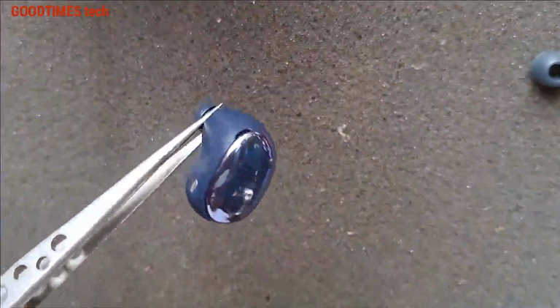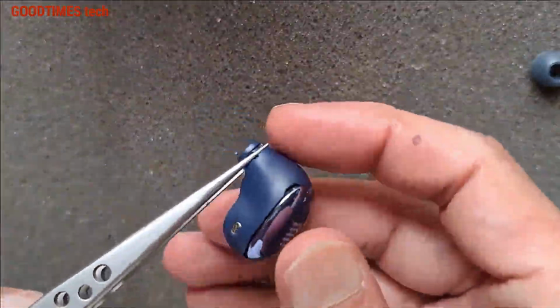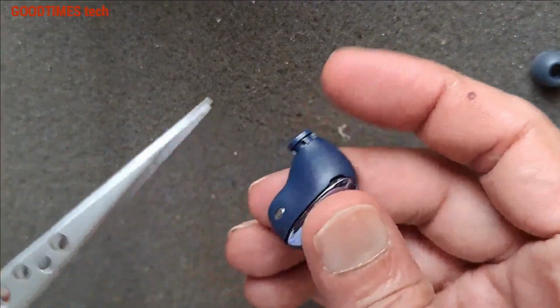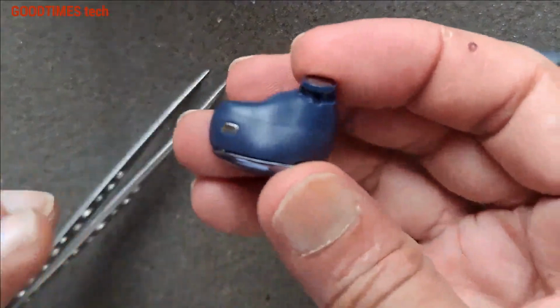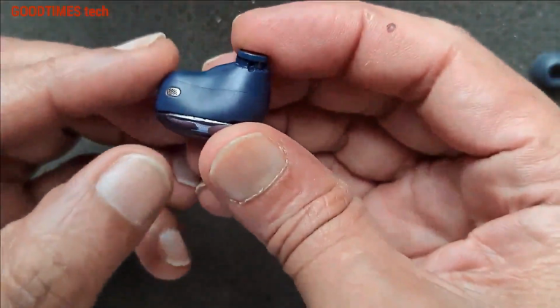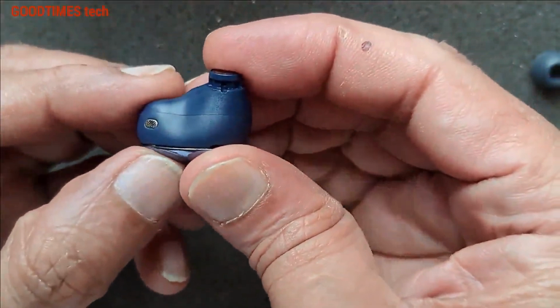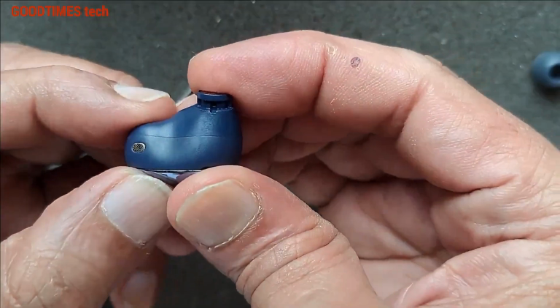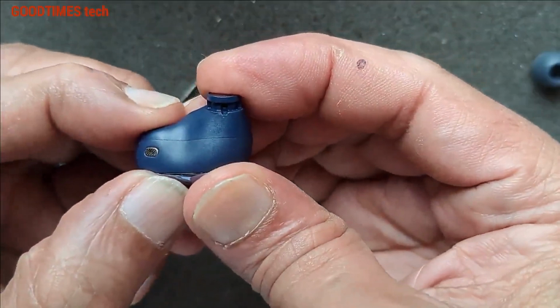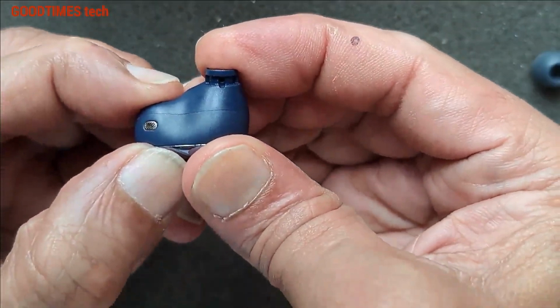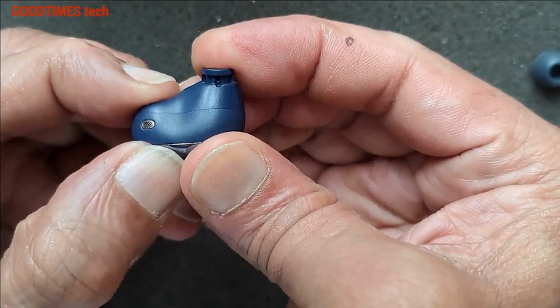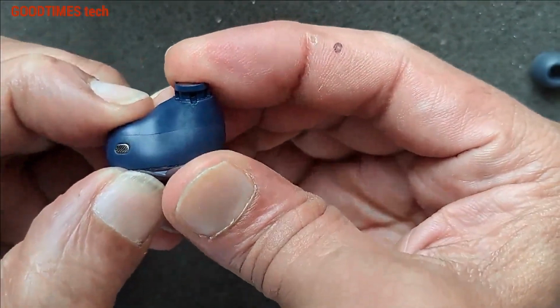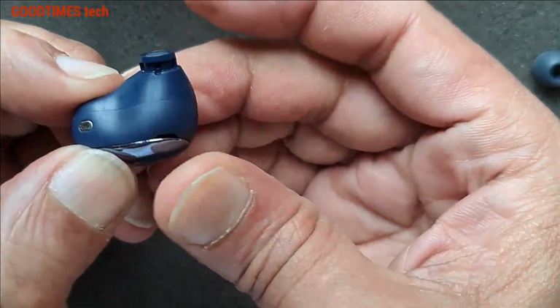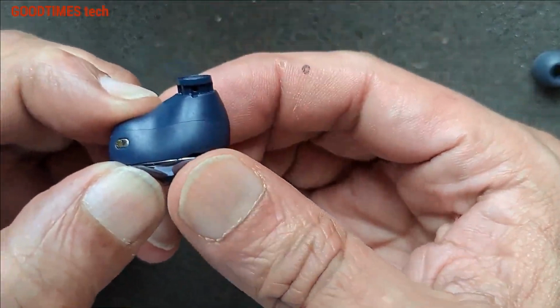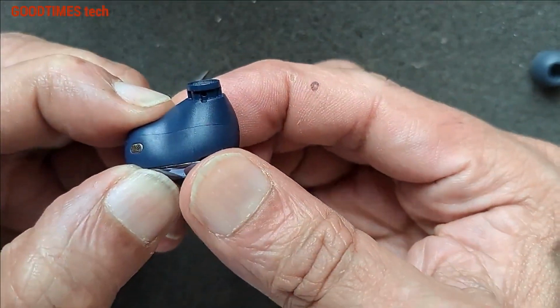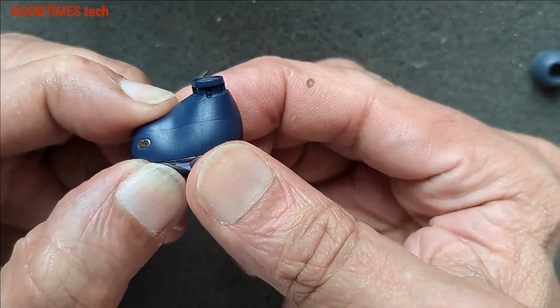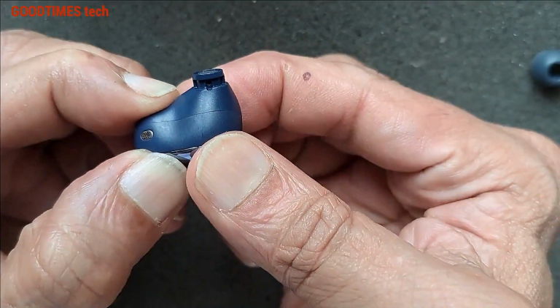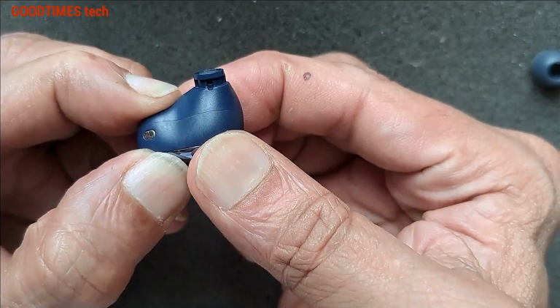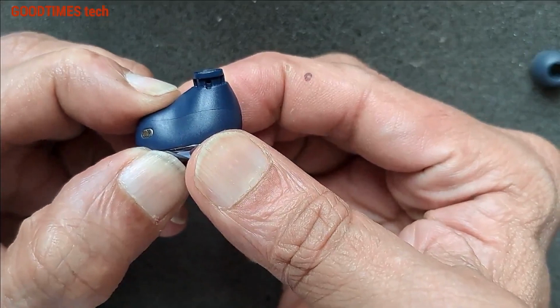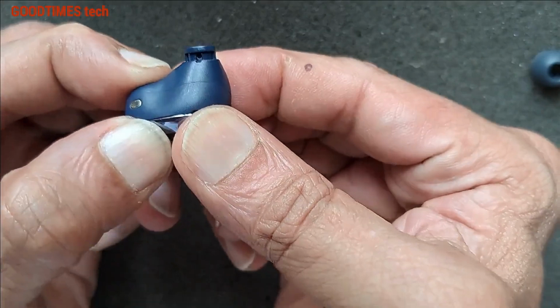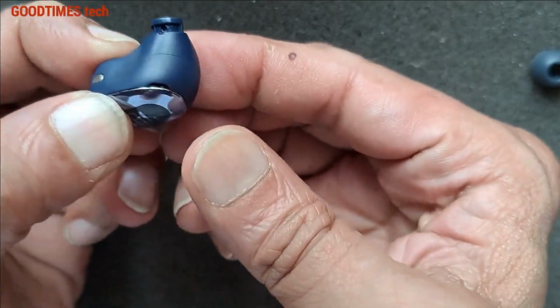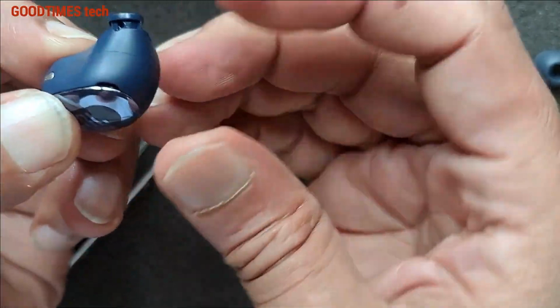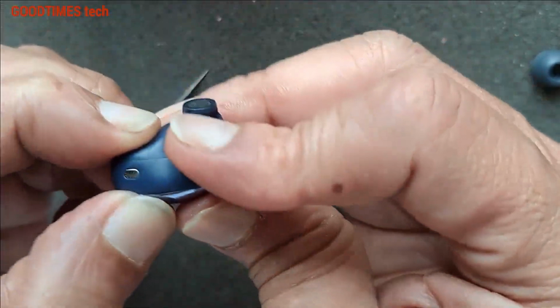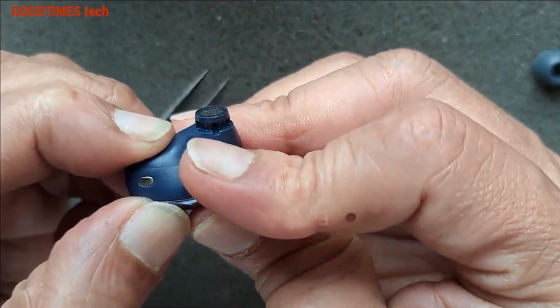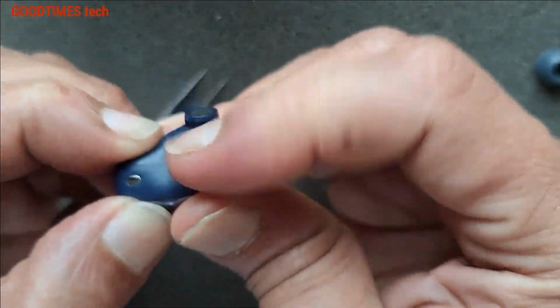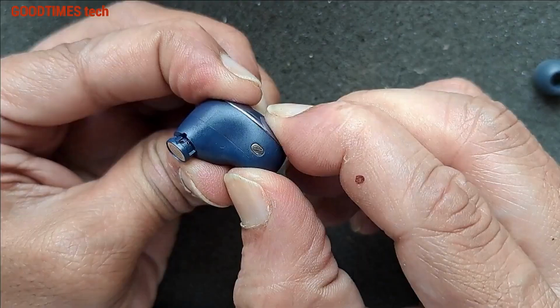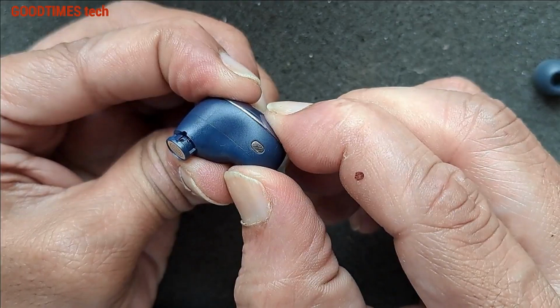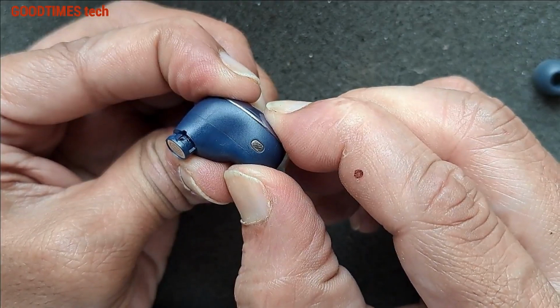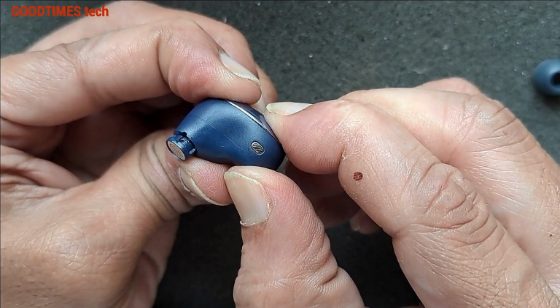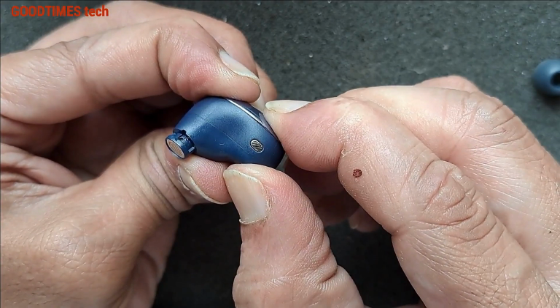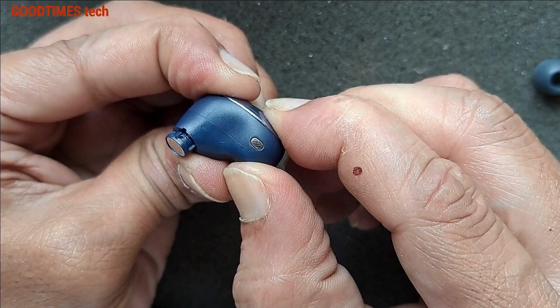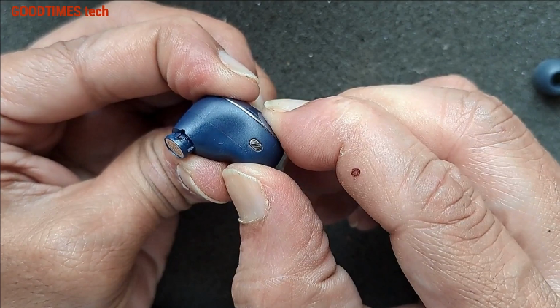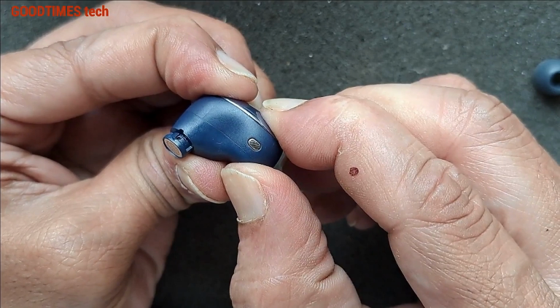Just press and hold it until the glue becomes cold and it holds the top cover. Wait until it cools down.